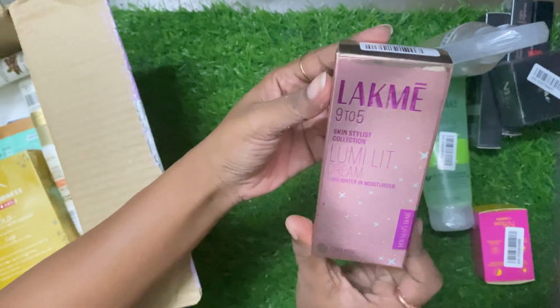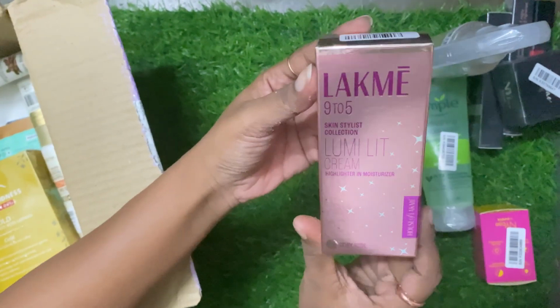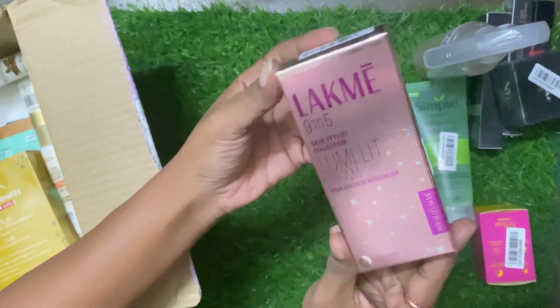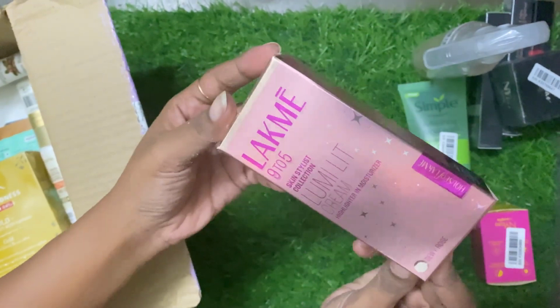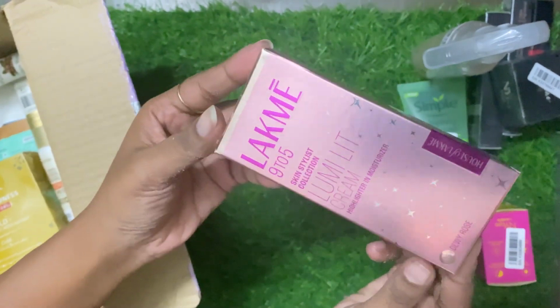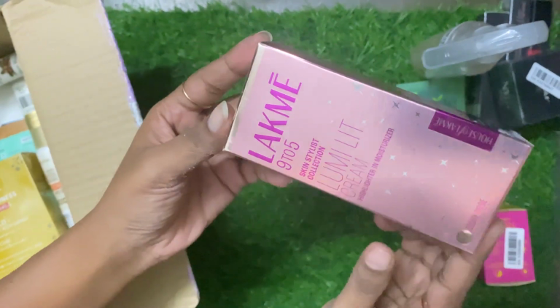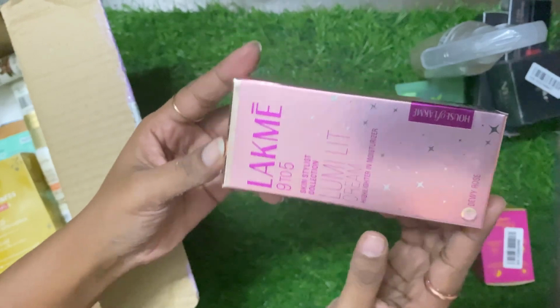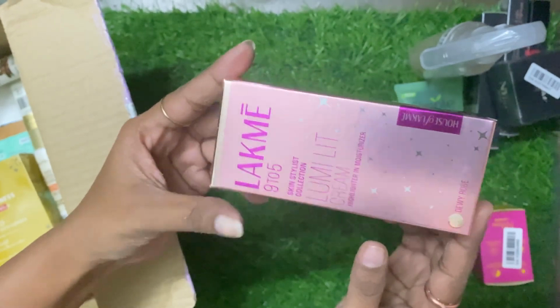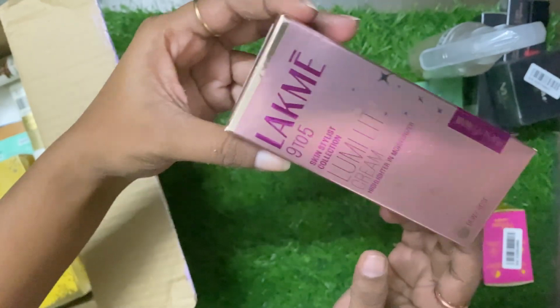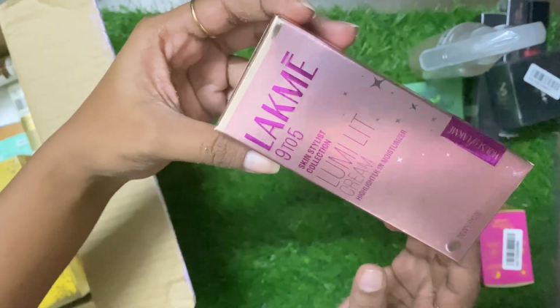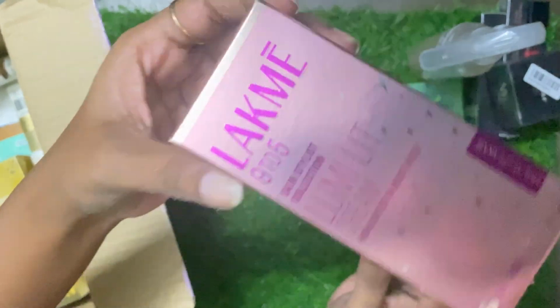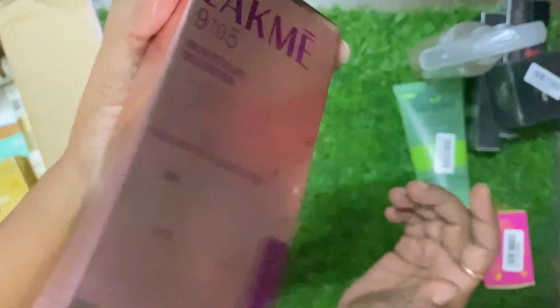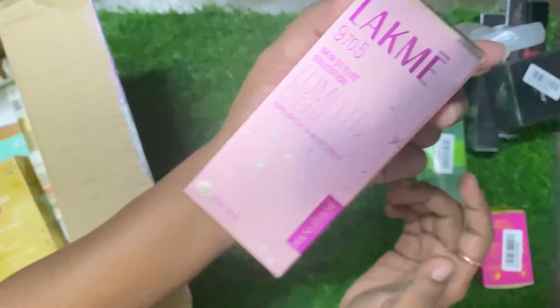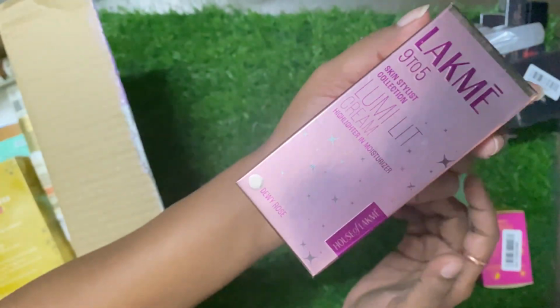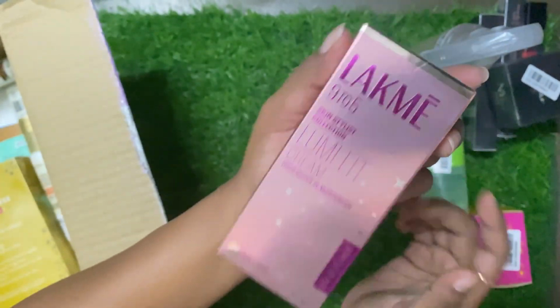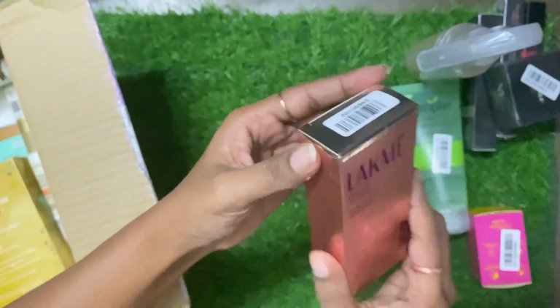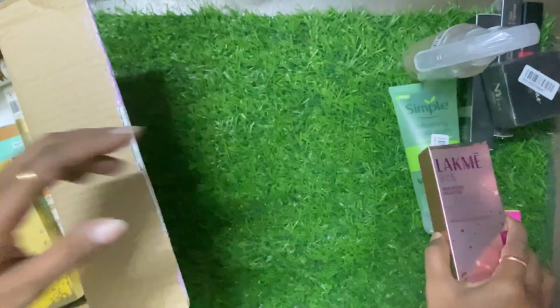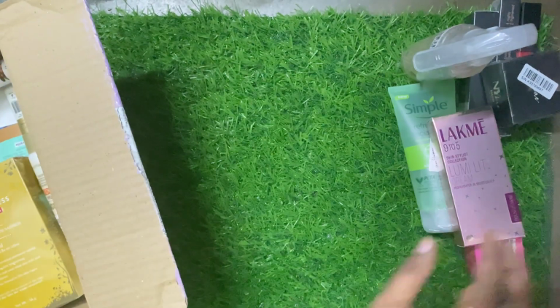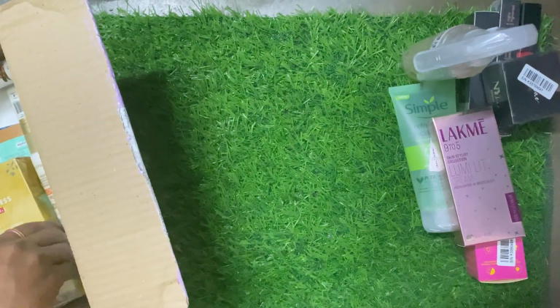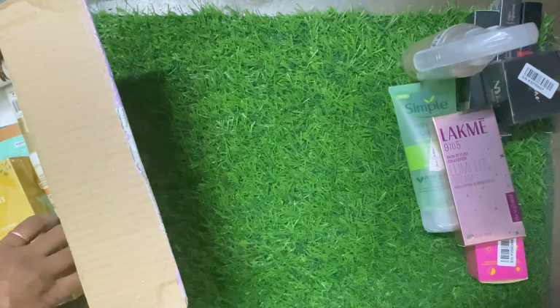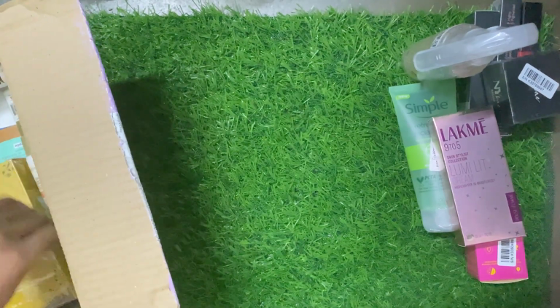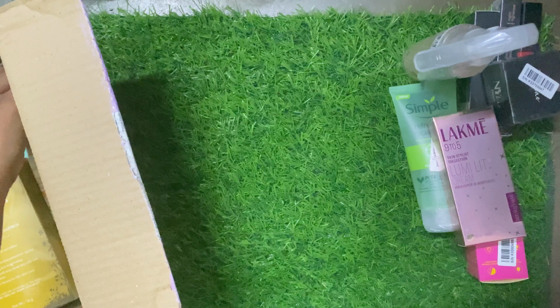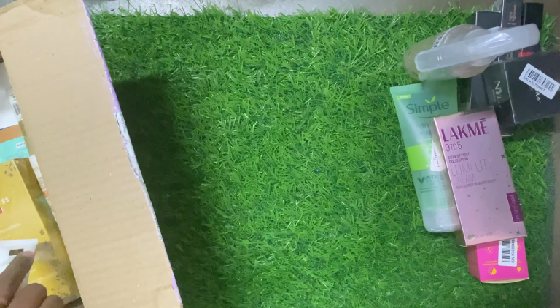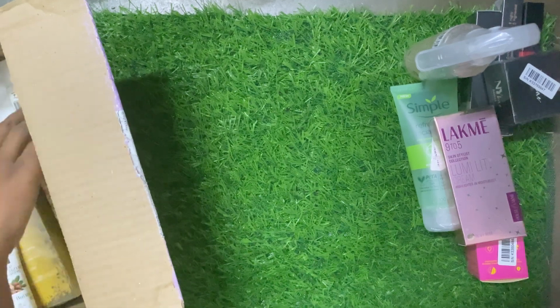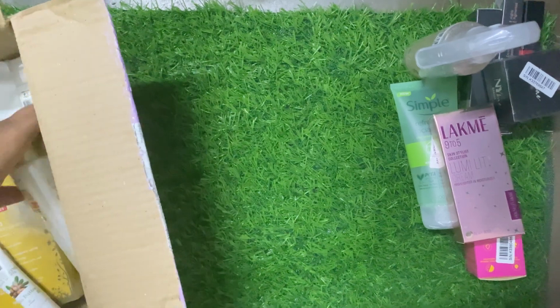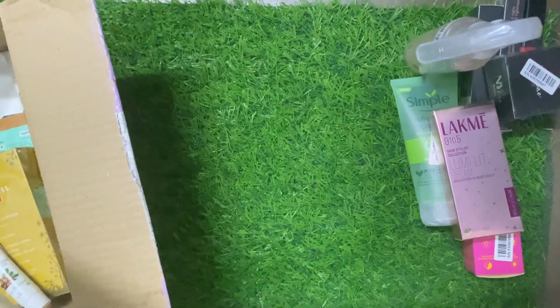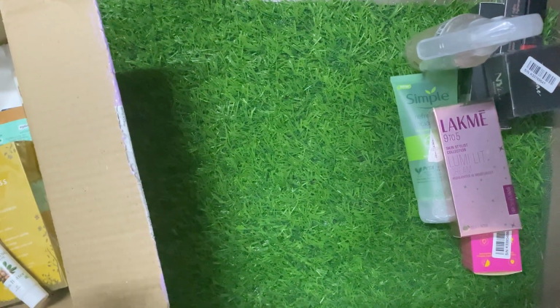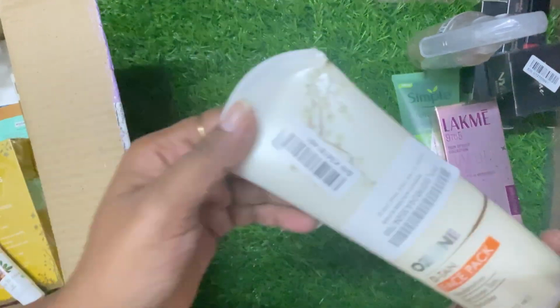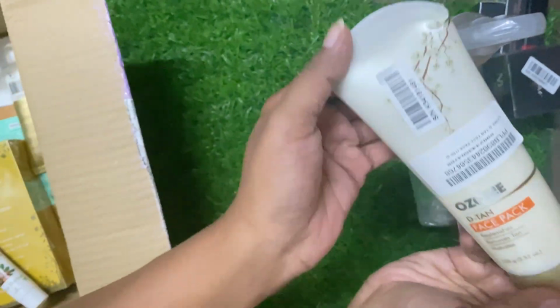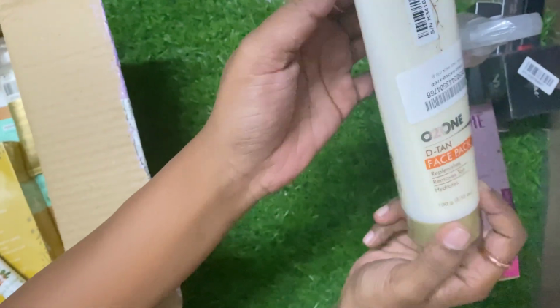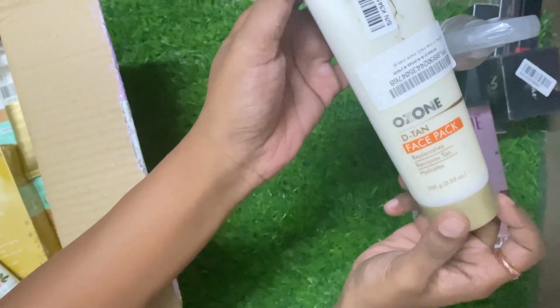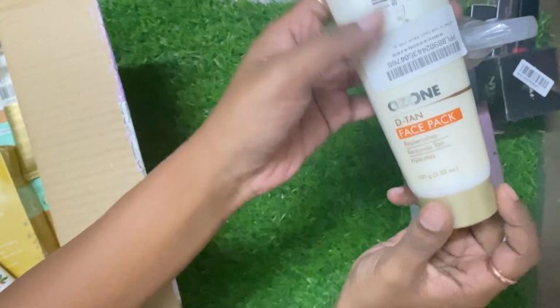After that, this is Lakme 9 to 5 Lumi Light cream. This cream is very good. It has a very smooth texture, so you will not feel that you have something on your face.